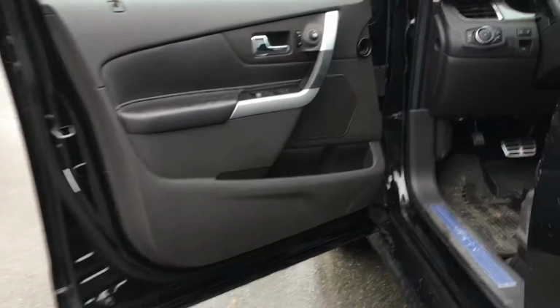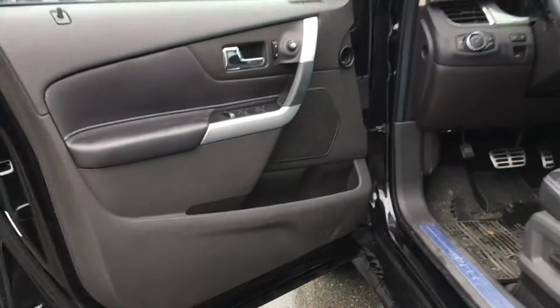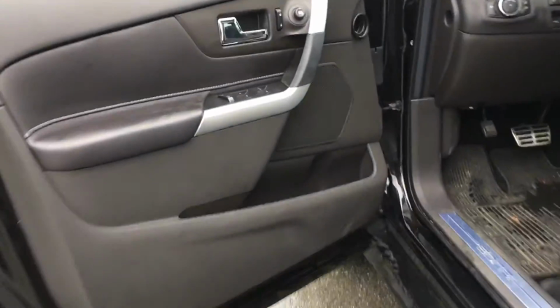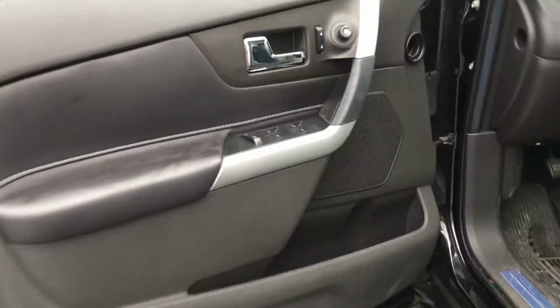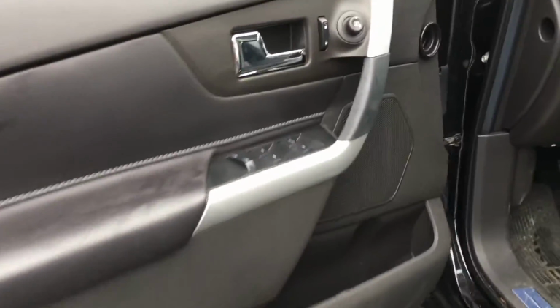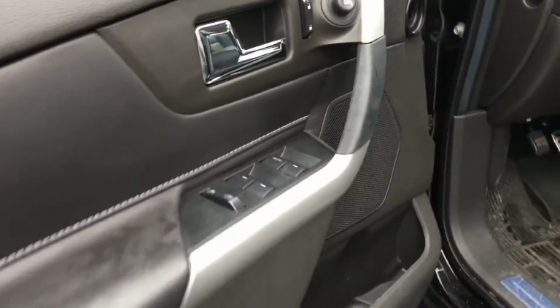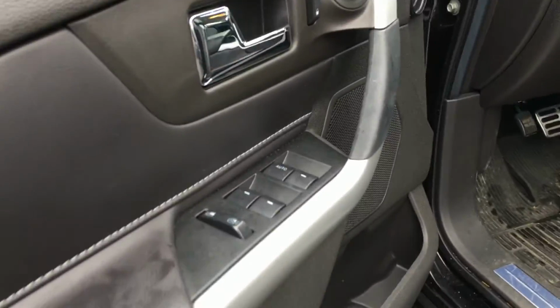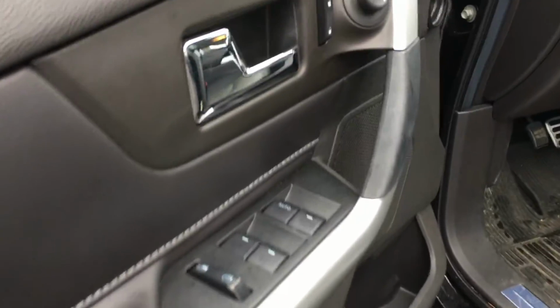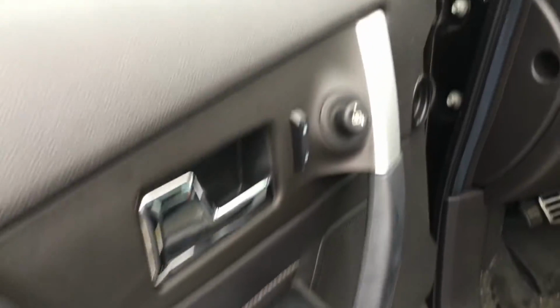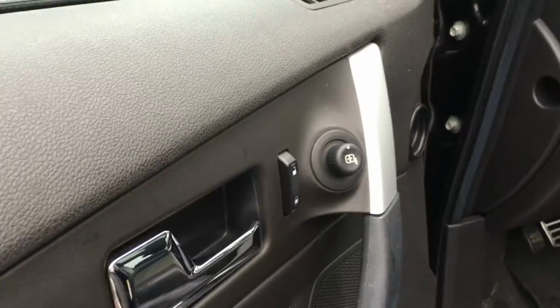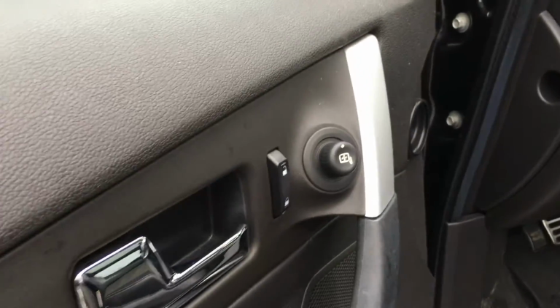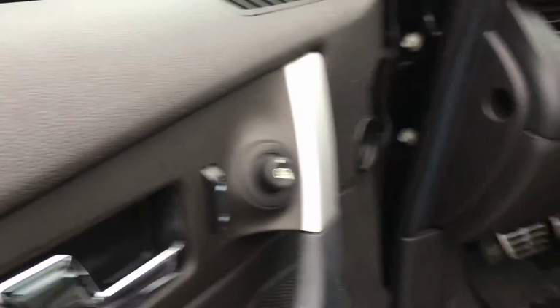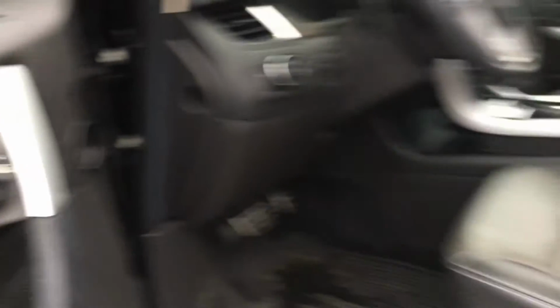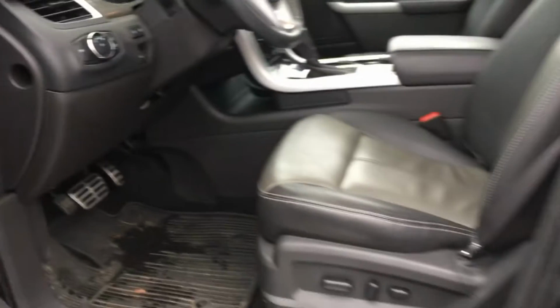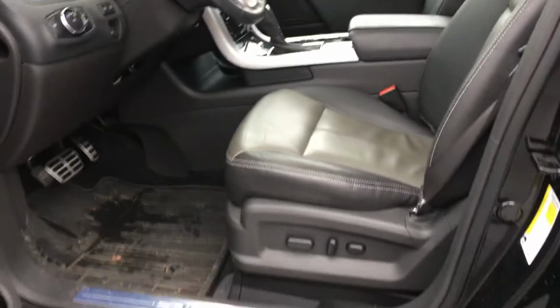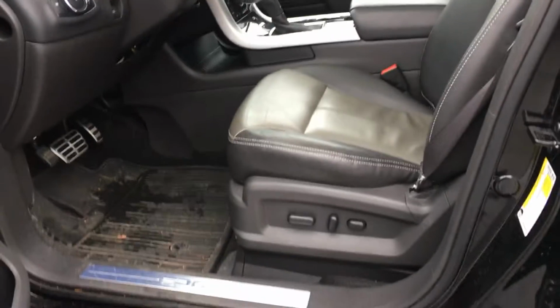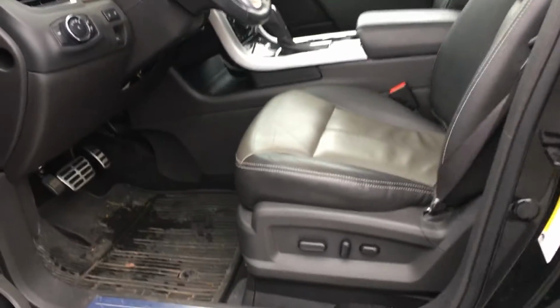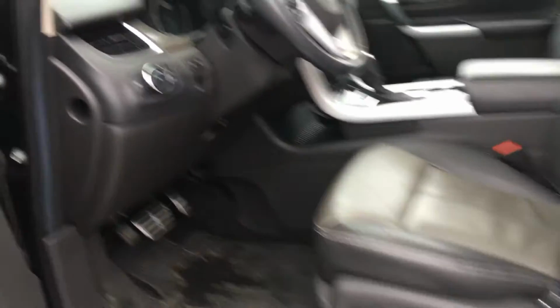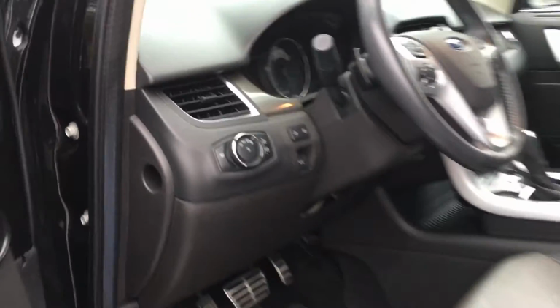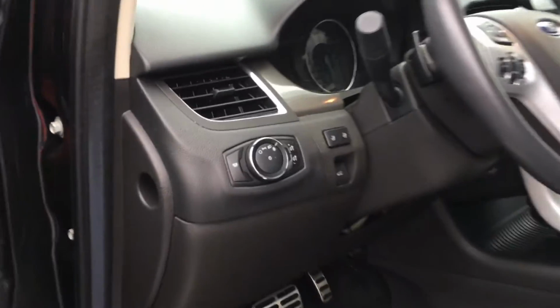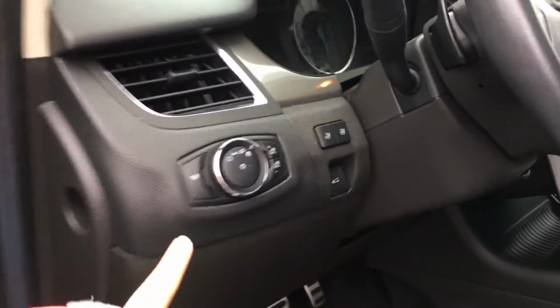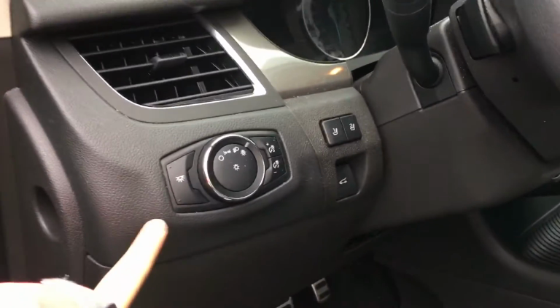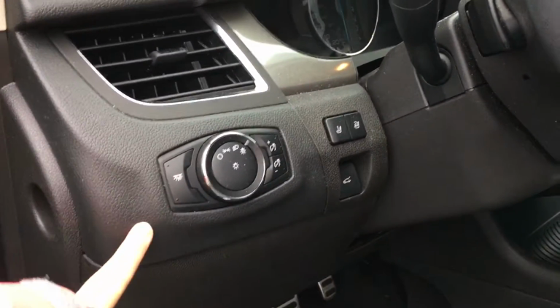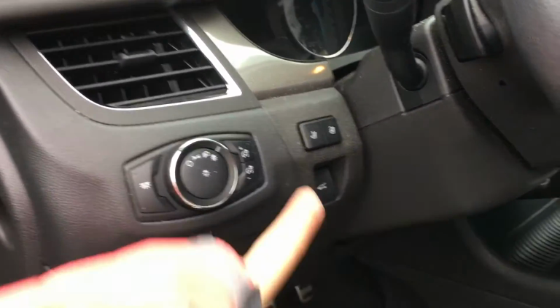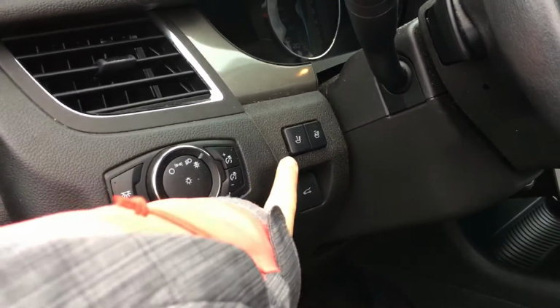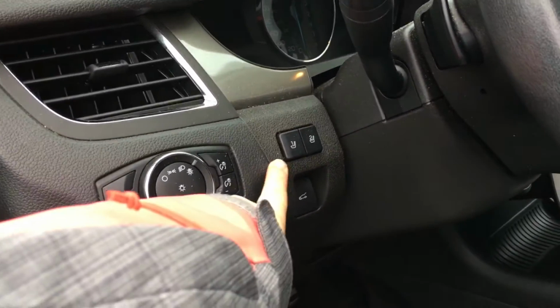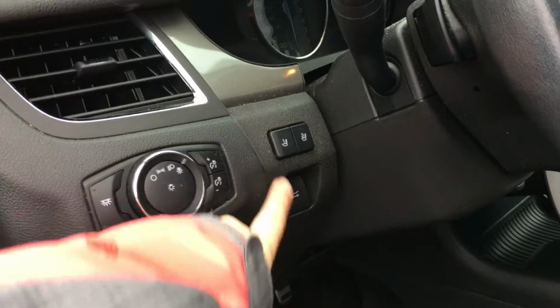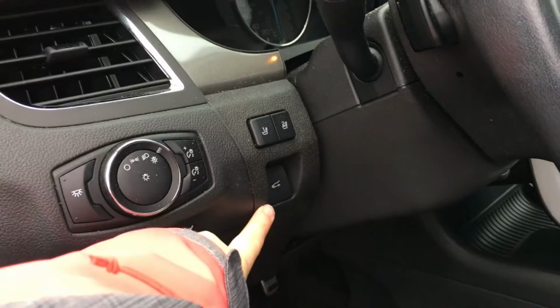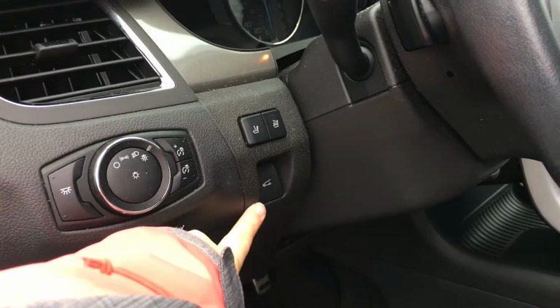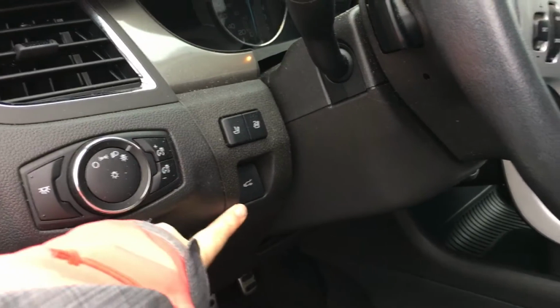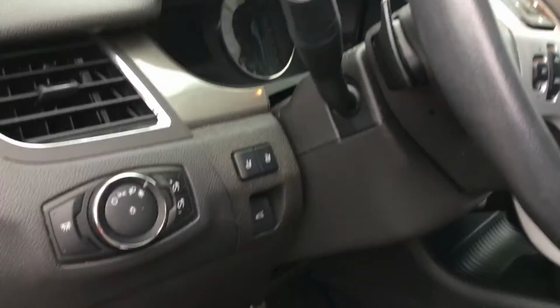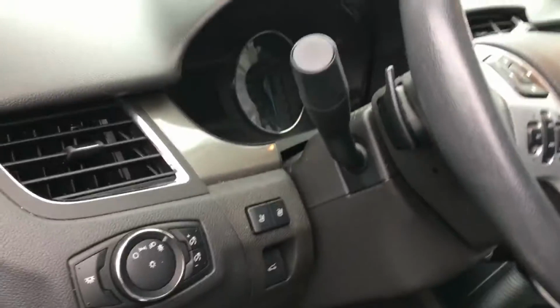Inside you have storage as well as power windows, mirrors, and locks. There's a ten-way power adjustable driver's seat. Beside the seat you have the lighting controls as well as the seat memory and the trunk open and close button.